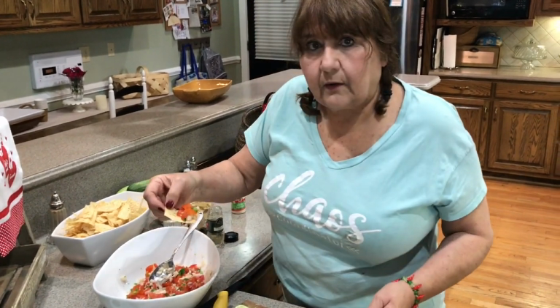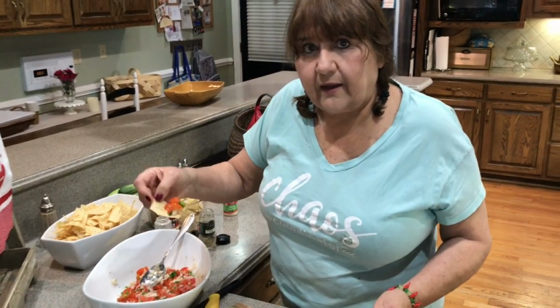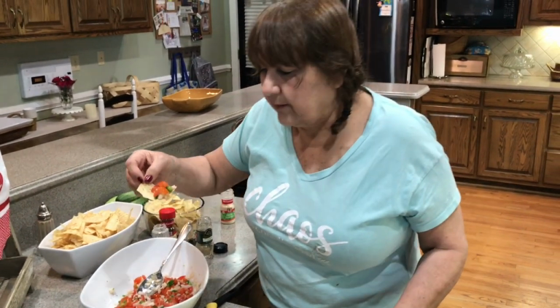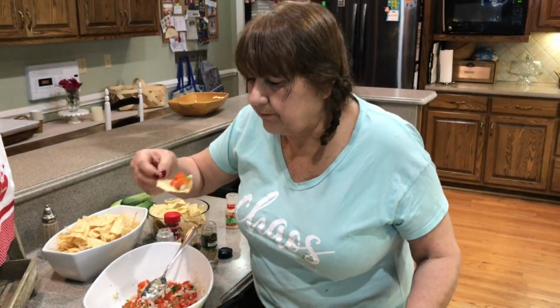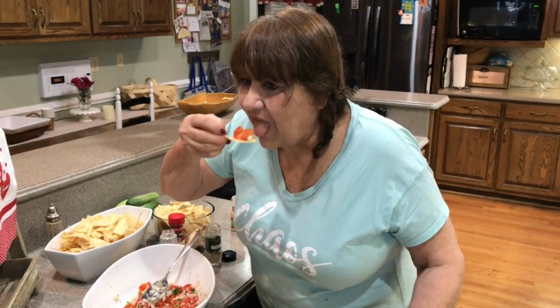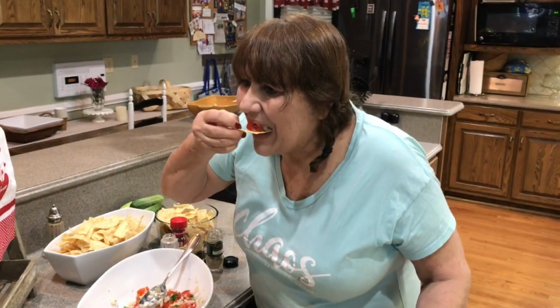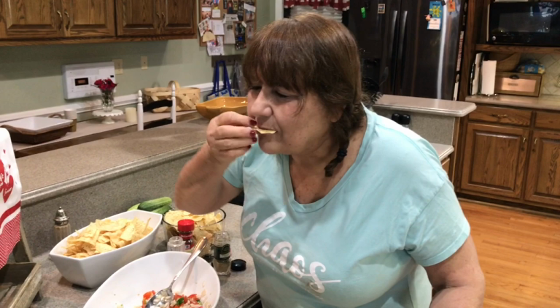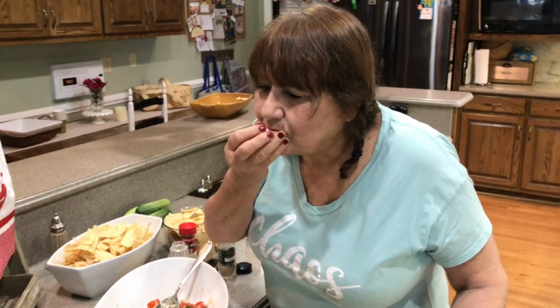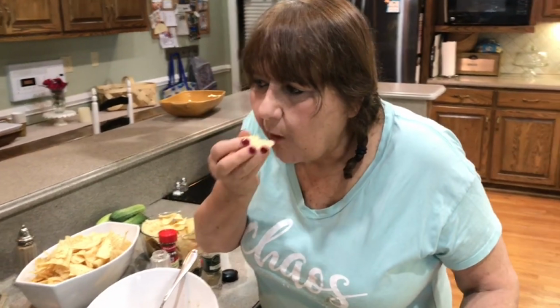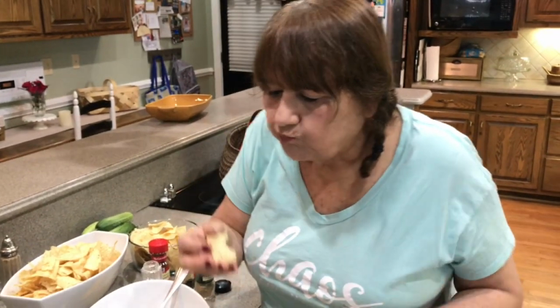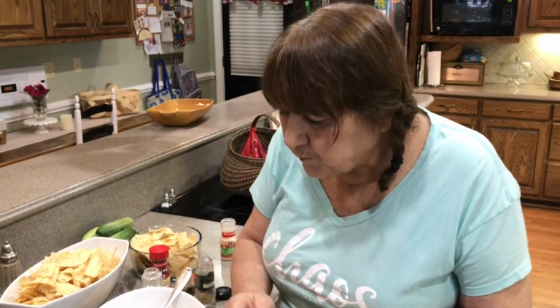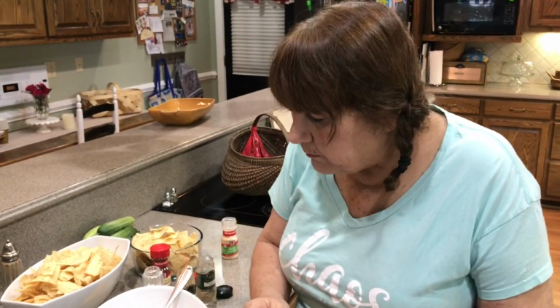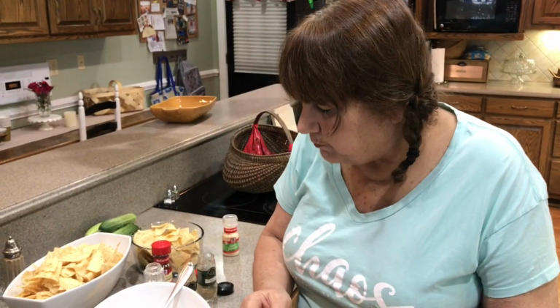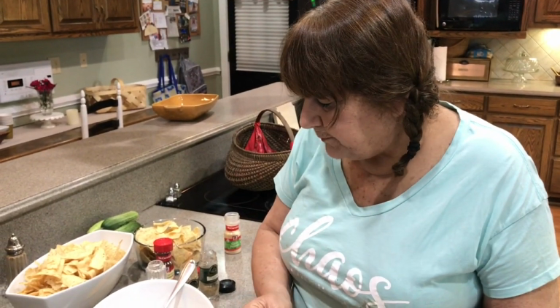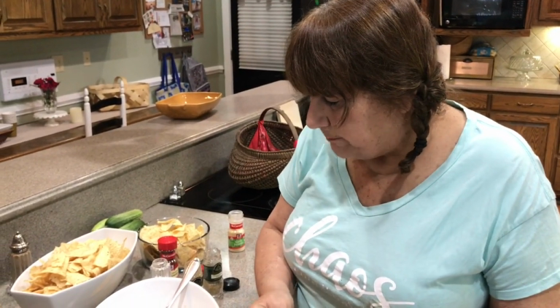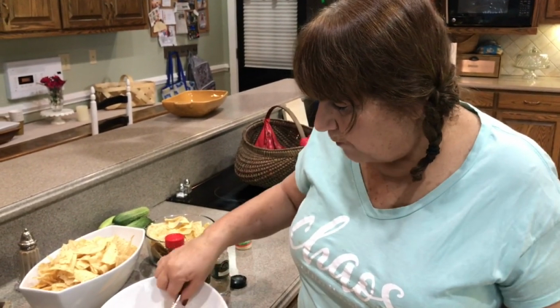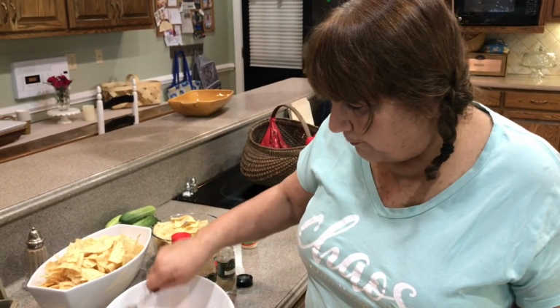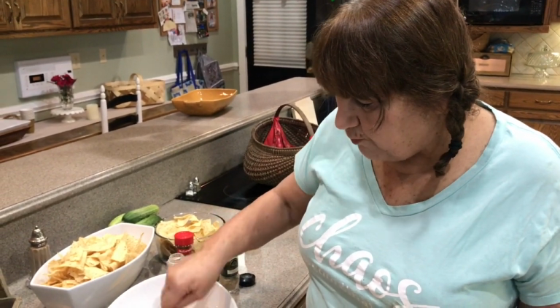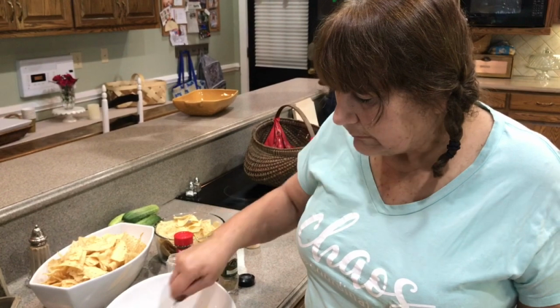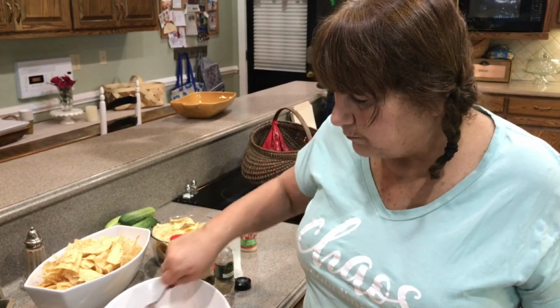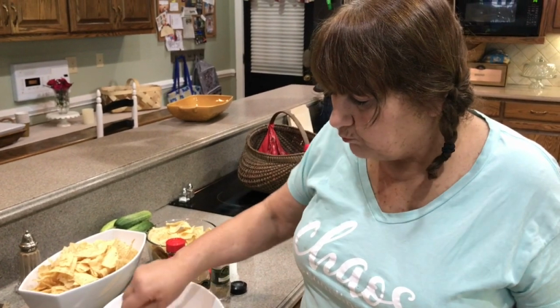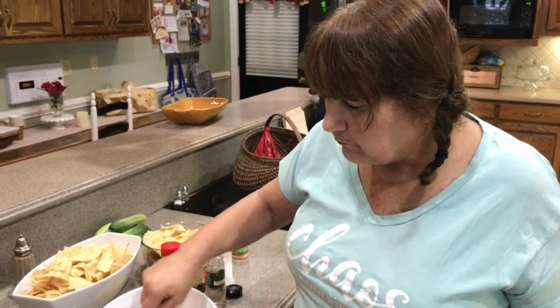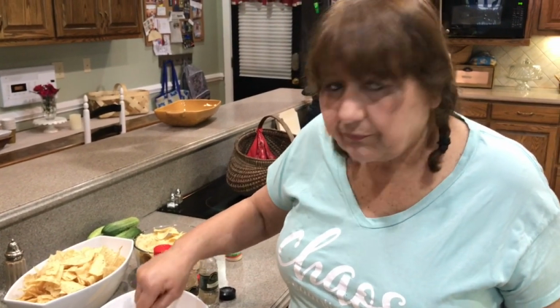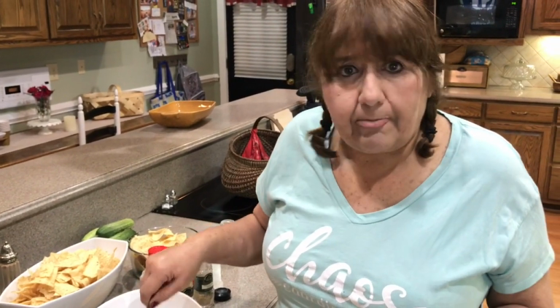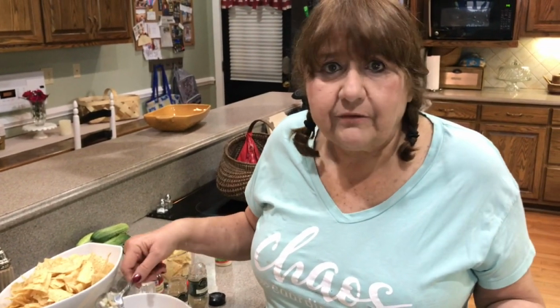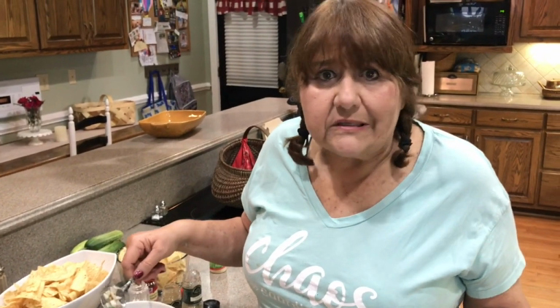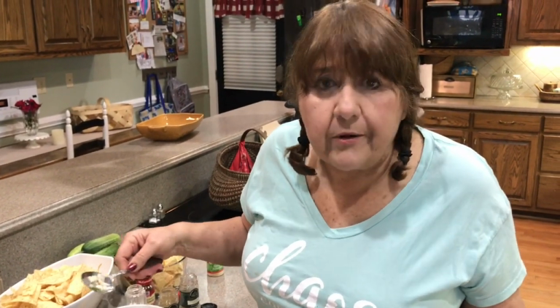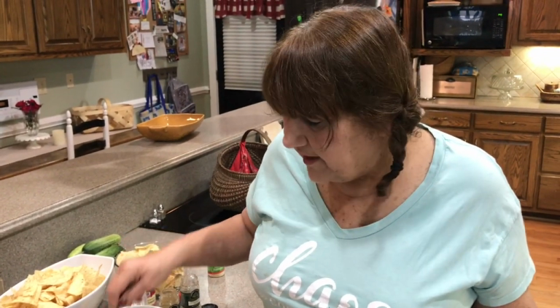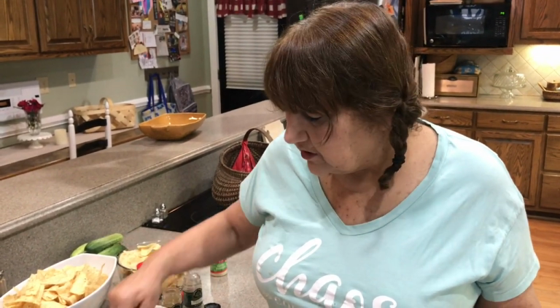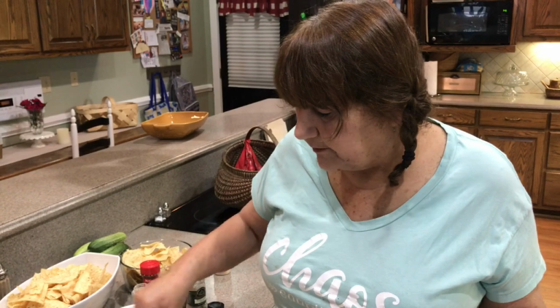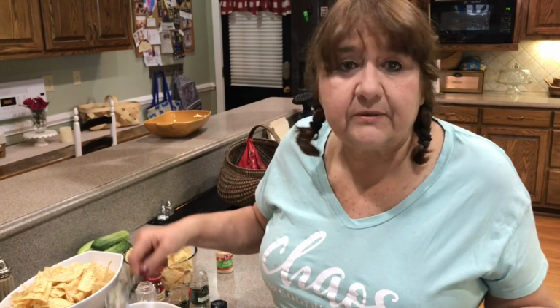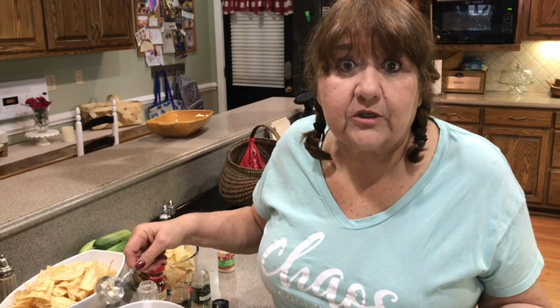Okay, I have it on my chip. I don't think it needs anything else — except maybe some more chips!